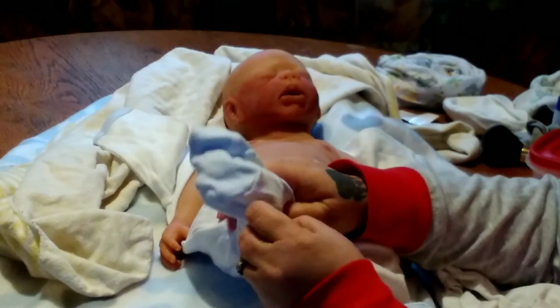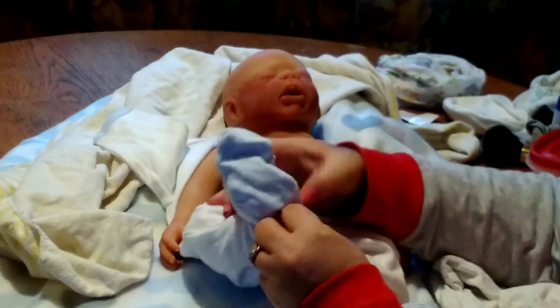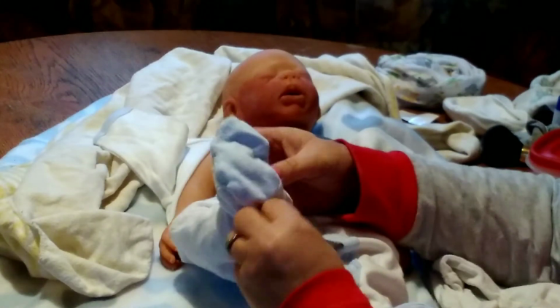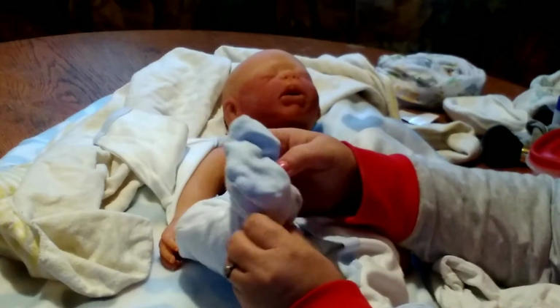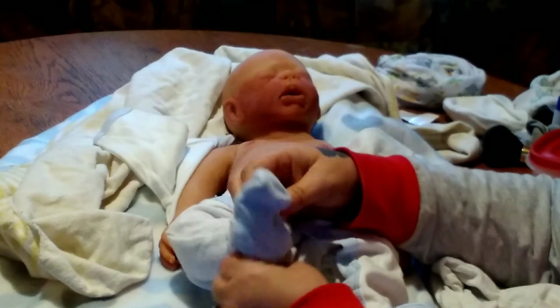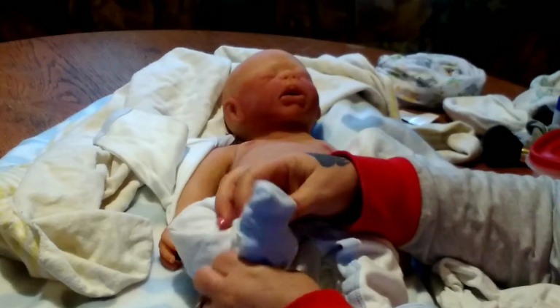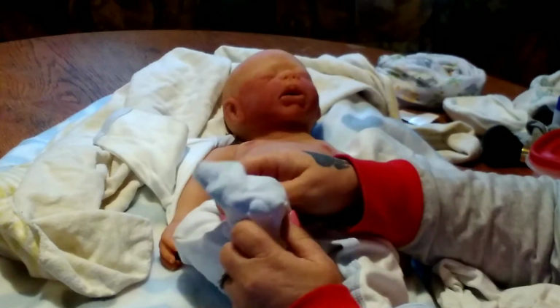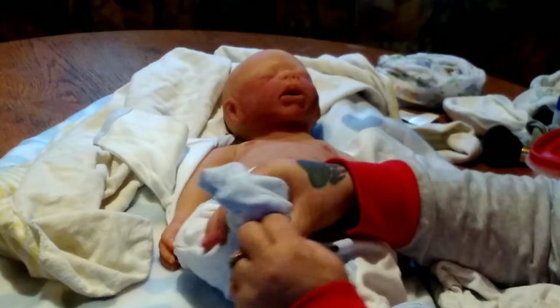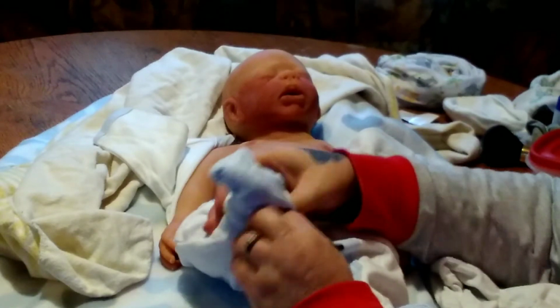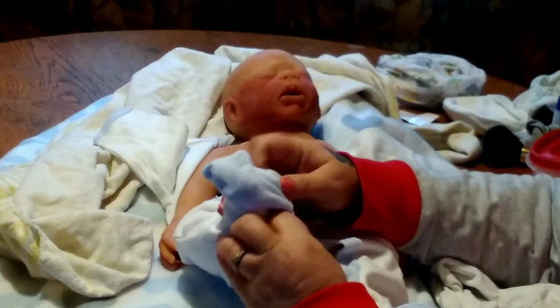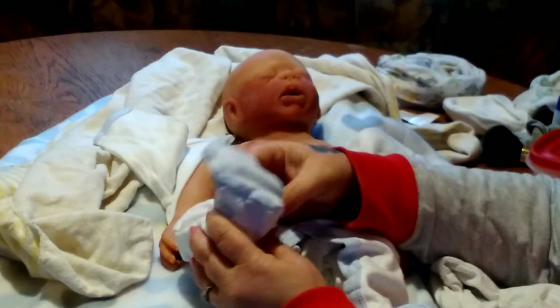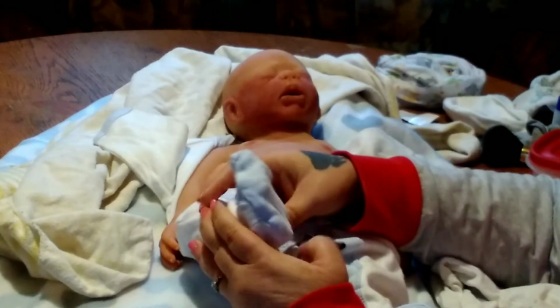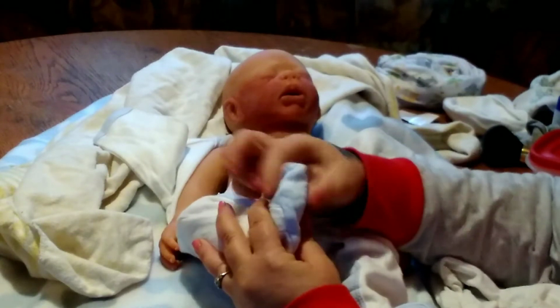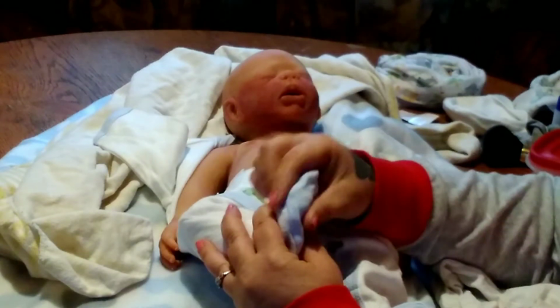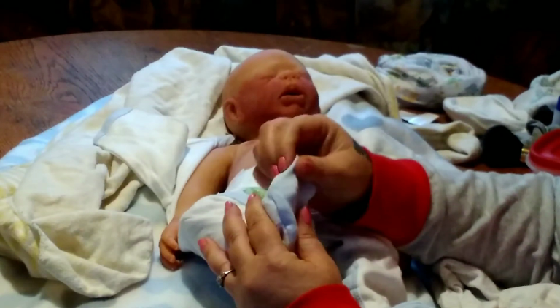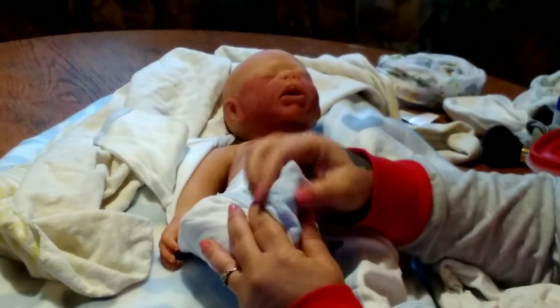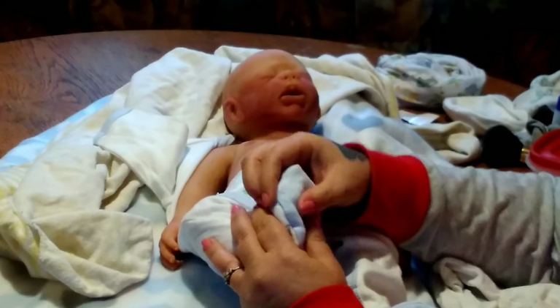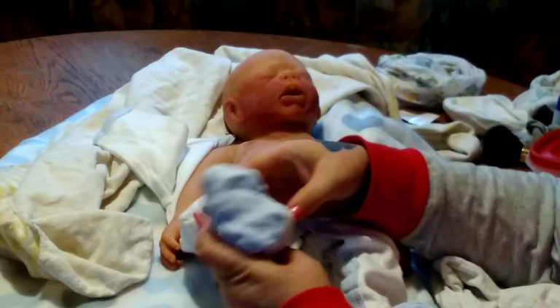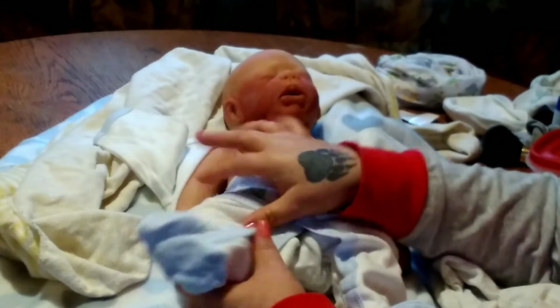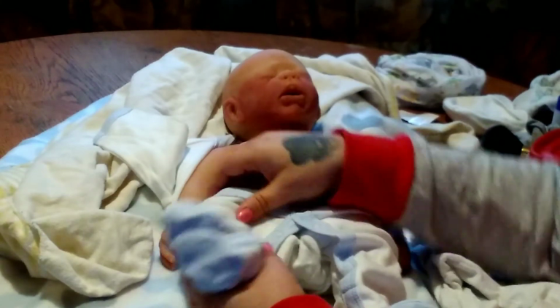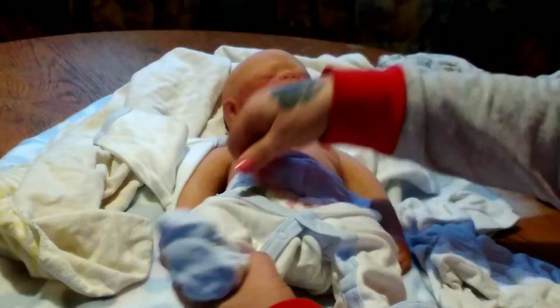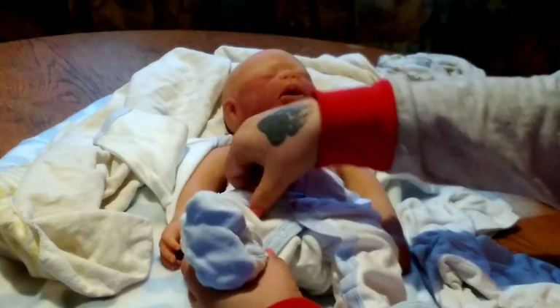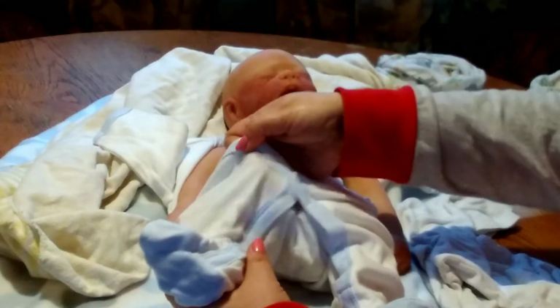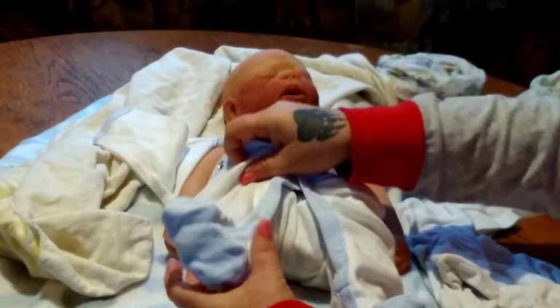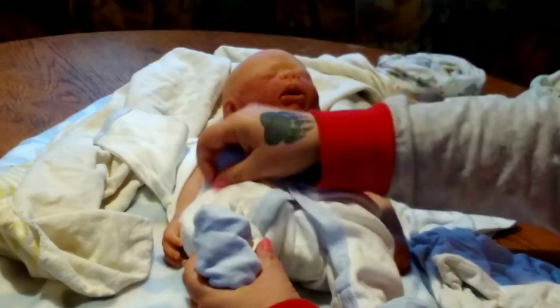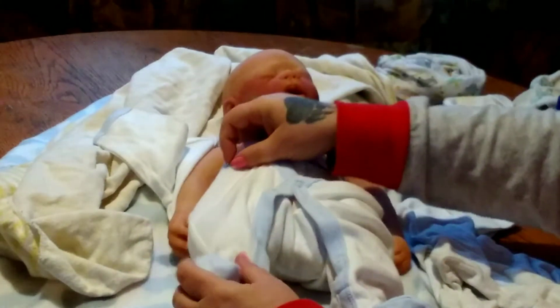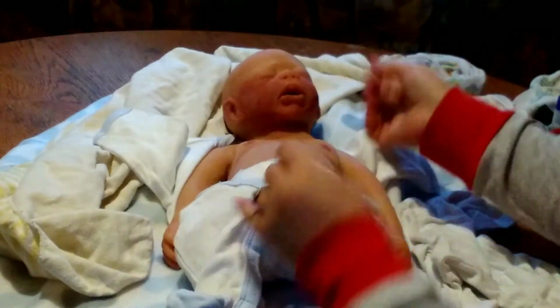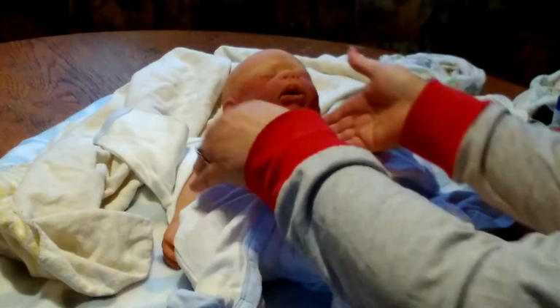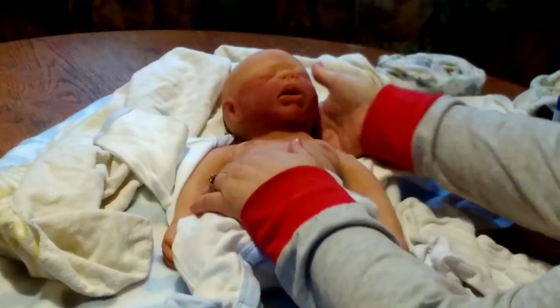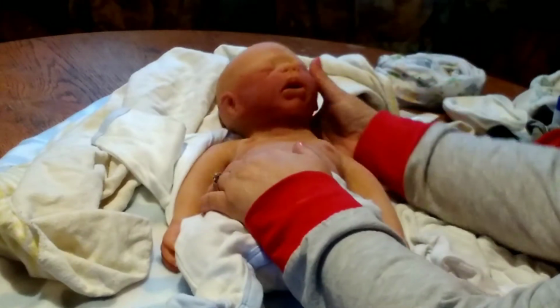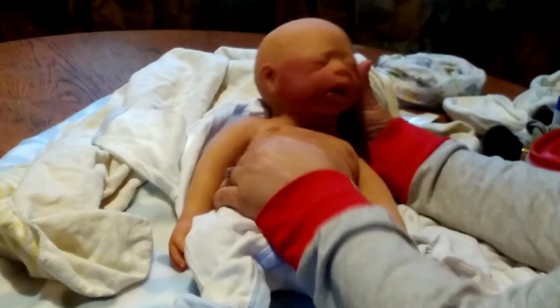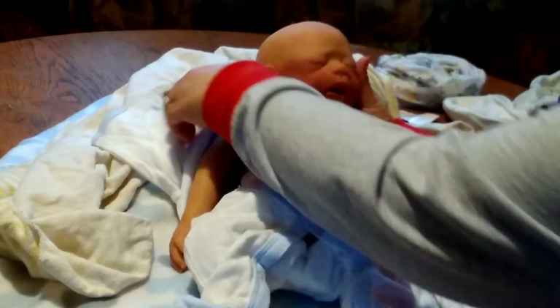Silicone's a lot harder to put clothes on than the regular reborns, I'll tell you that. You've gotta watch your little fingers and toes, make sure you're not ripping.